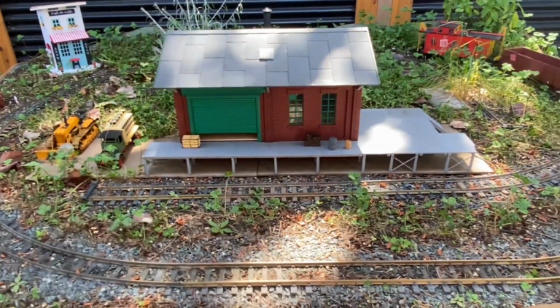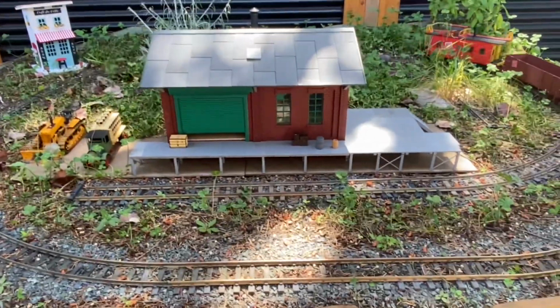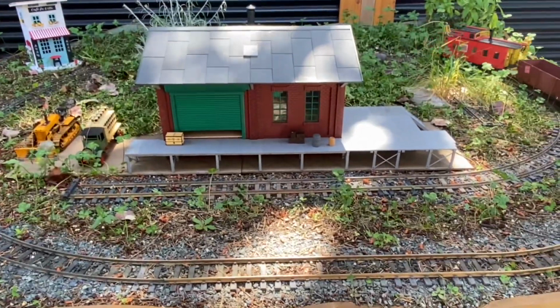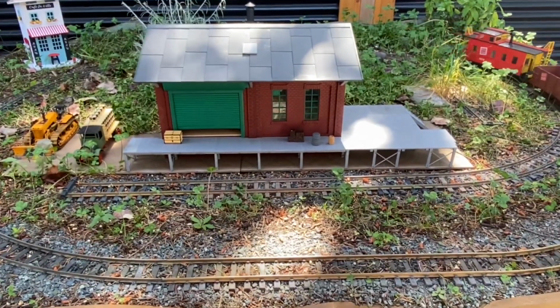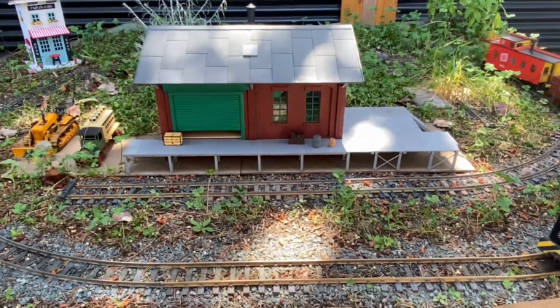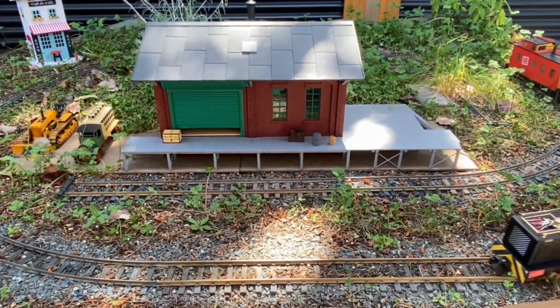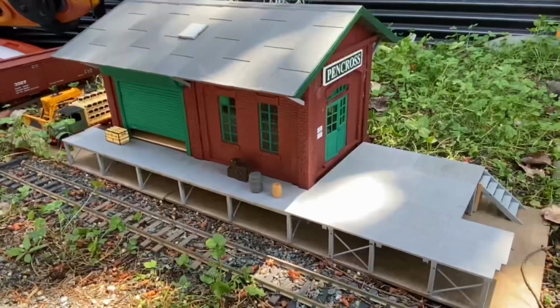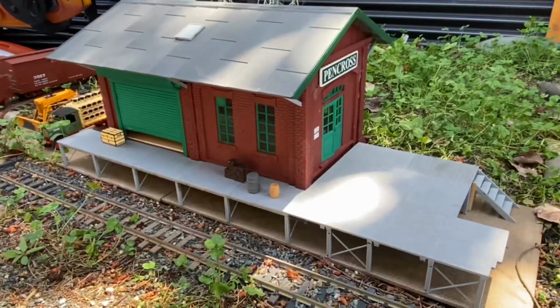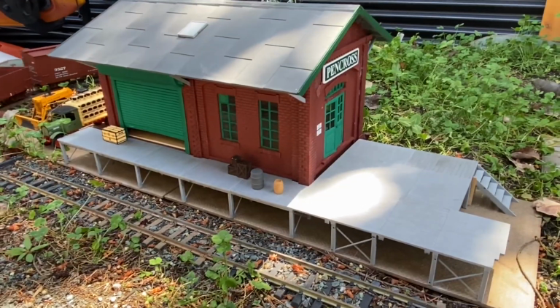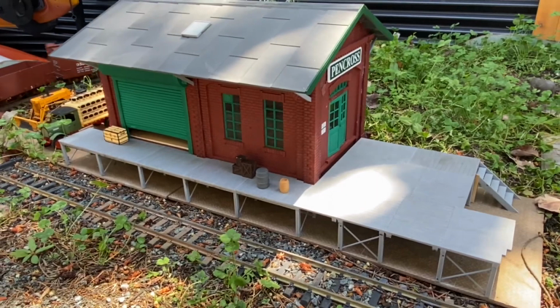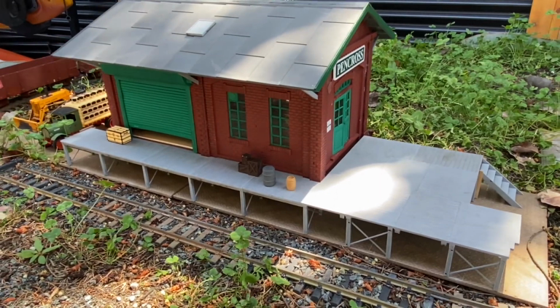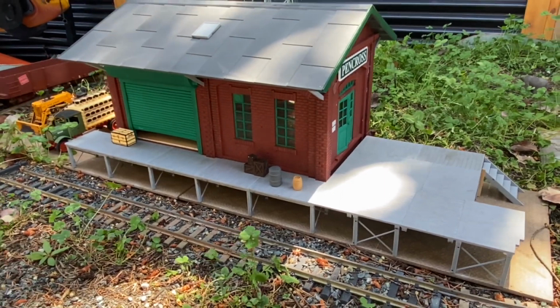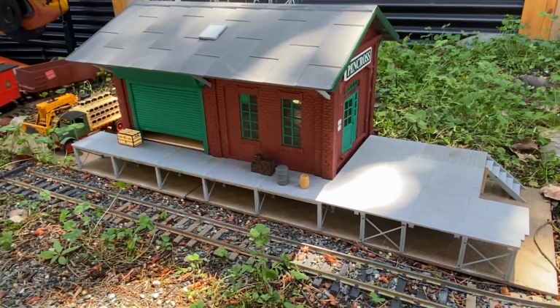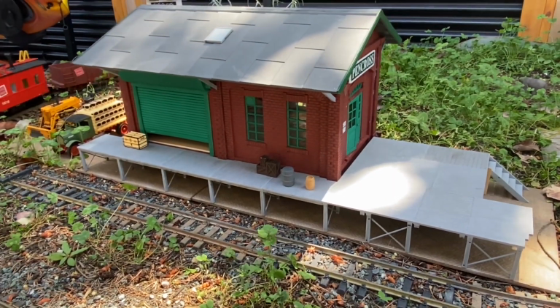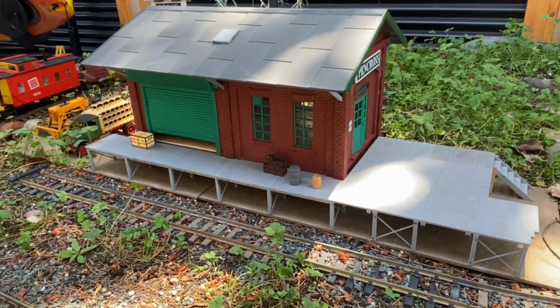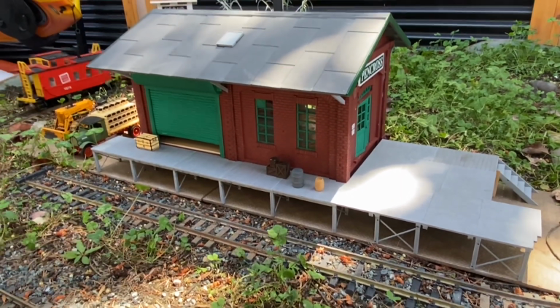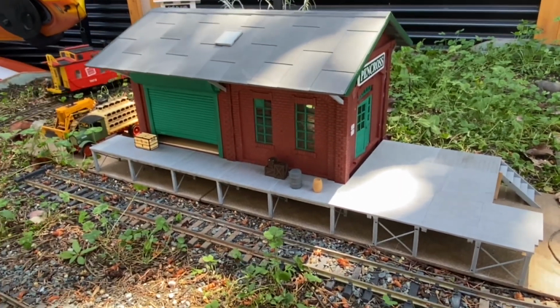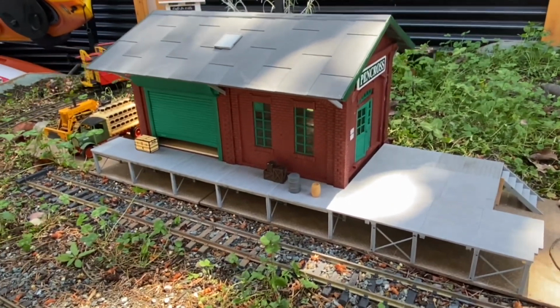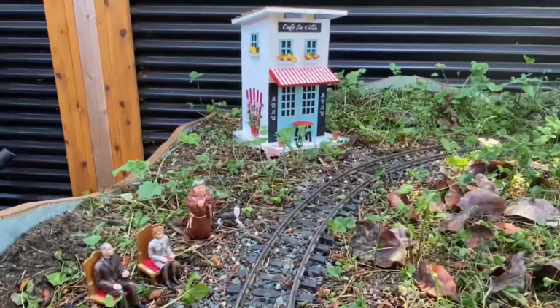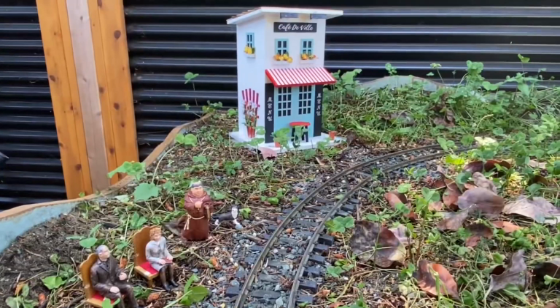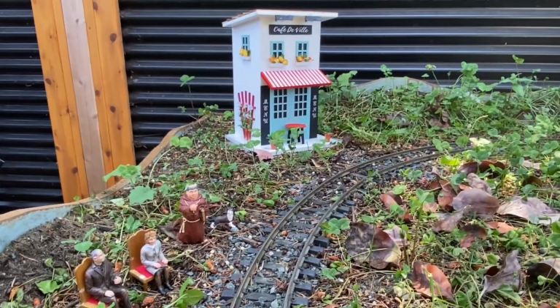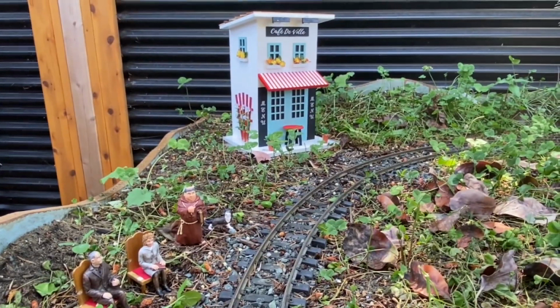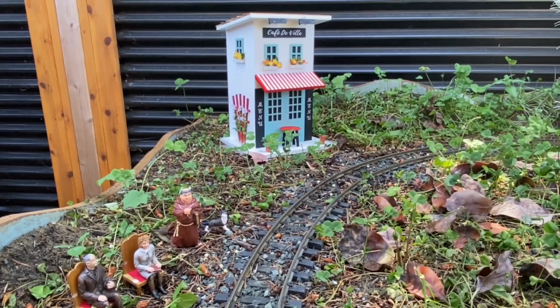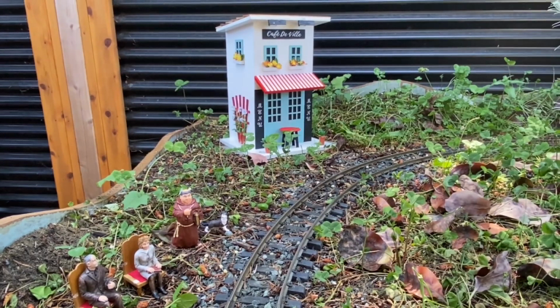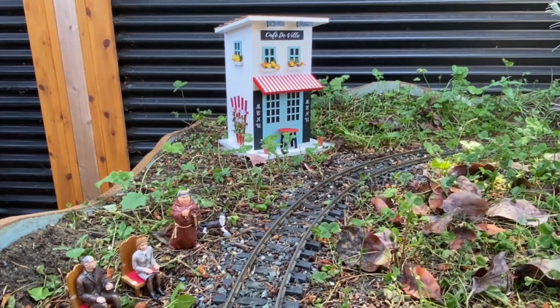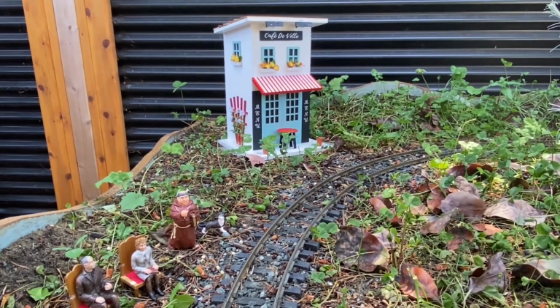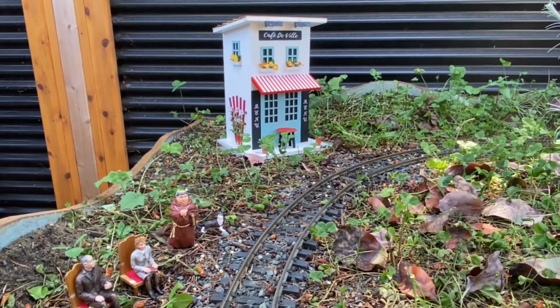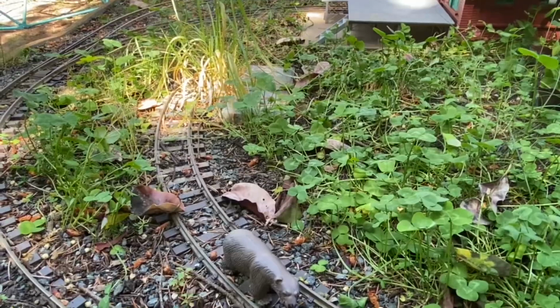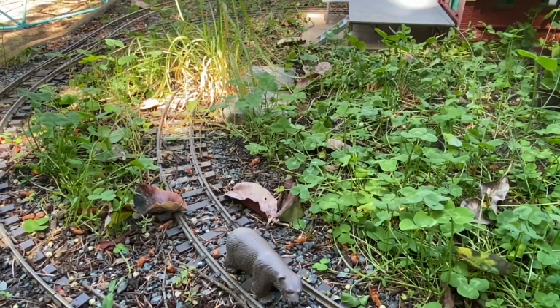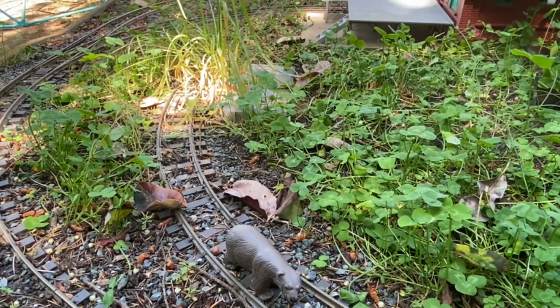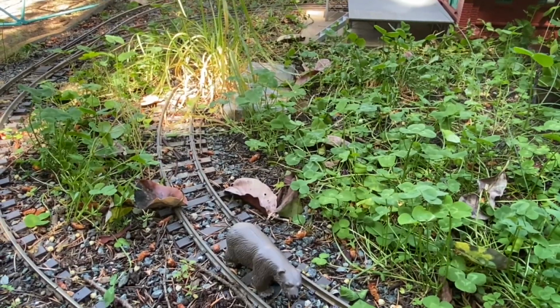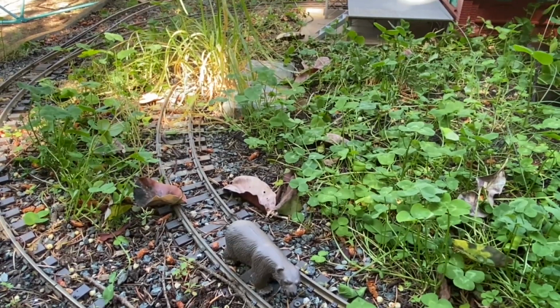I'm going to build a better one in the future. However, the fiction is that the line is starting to dry up. There's not a lot of freight left. Even the cafe over there is now closed in this location. The siding is left to overgrow.